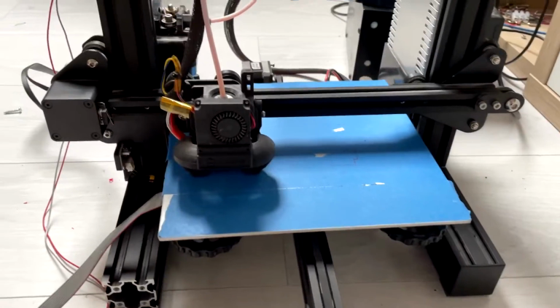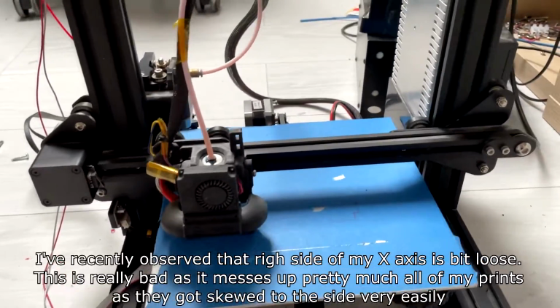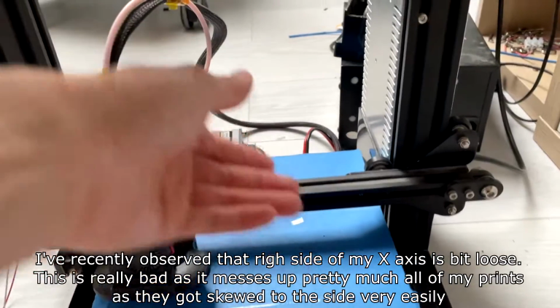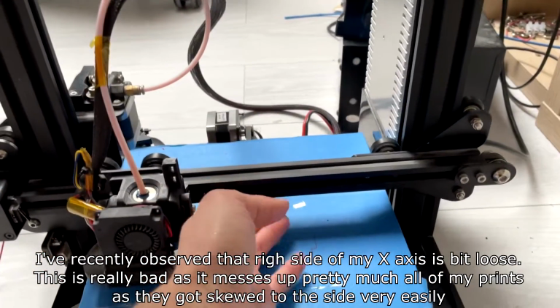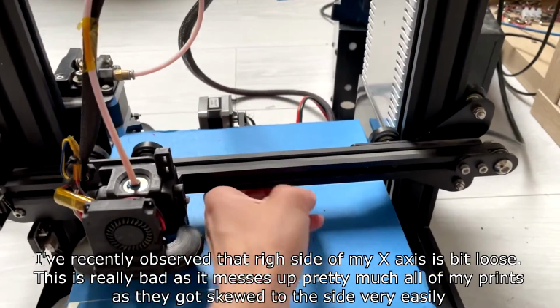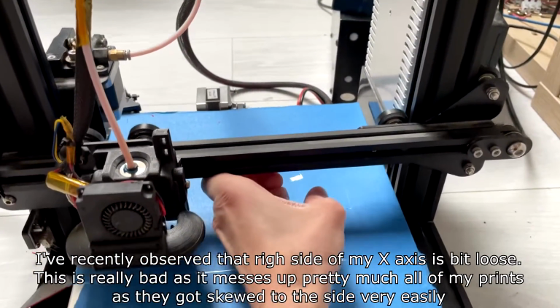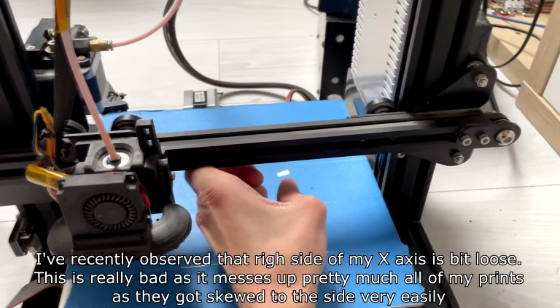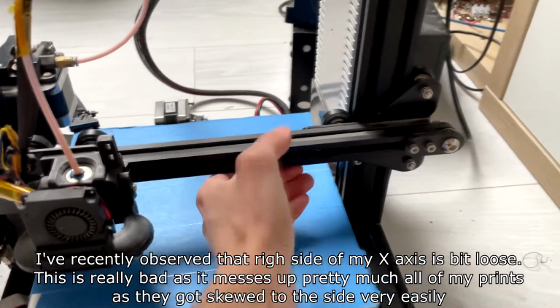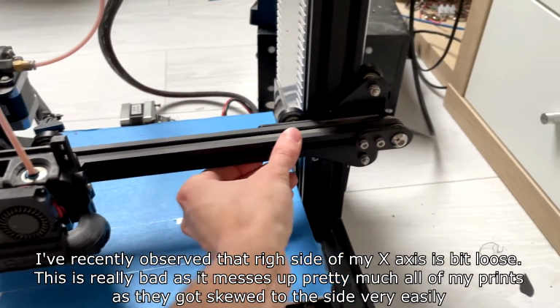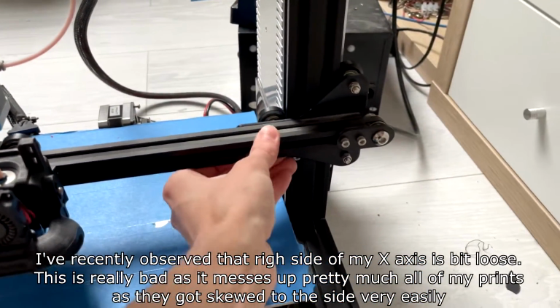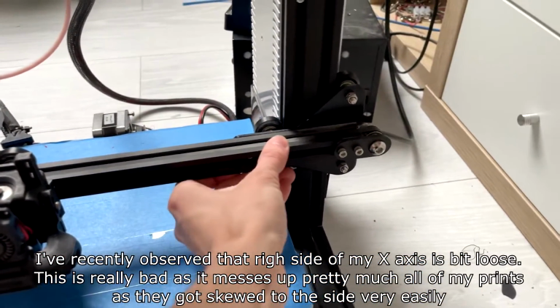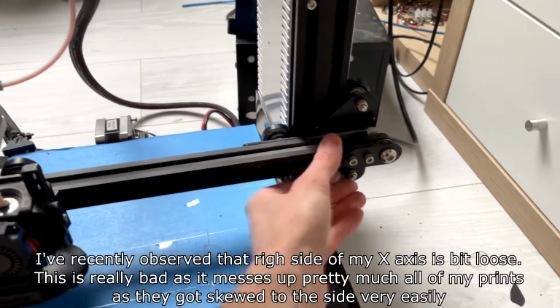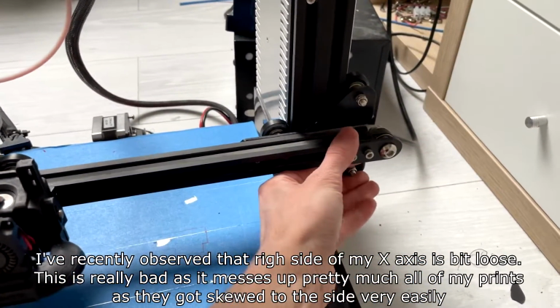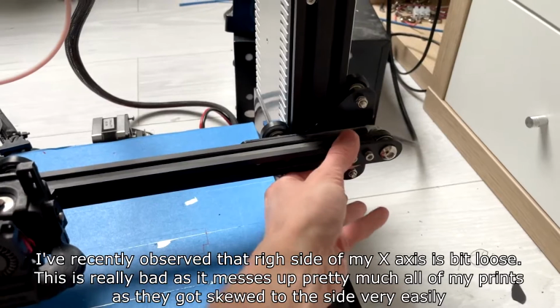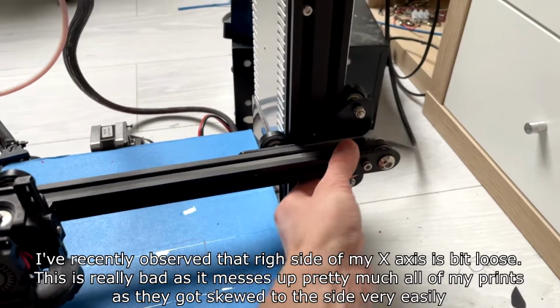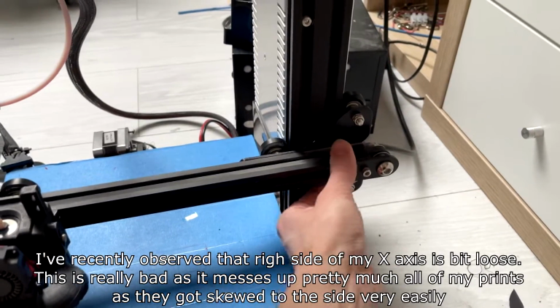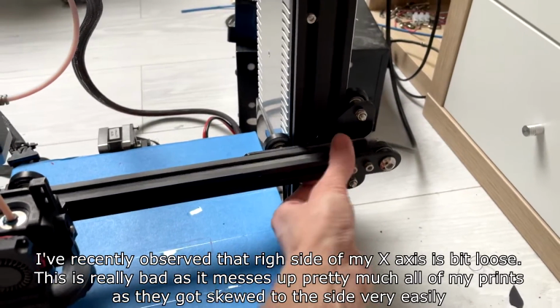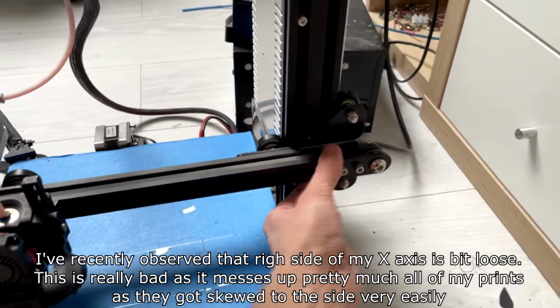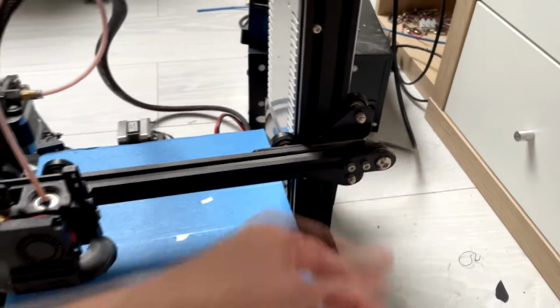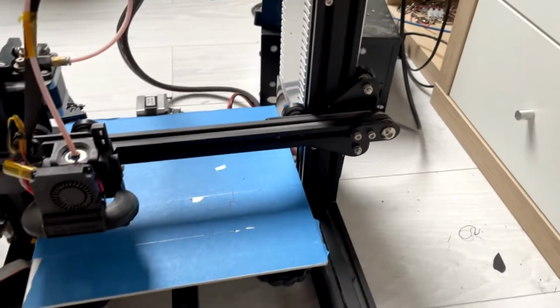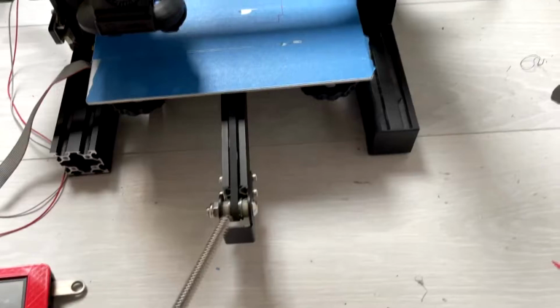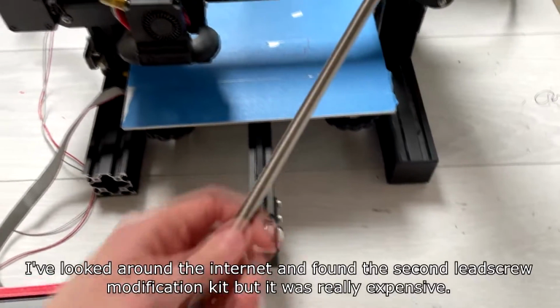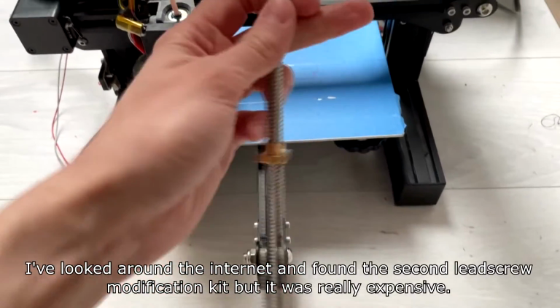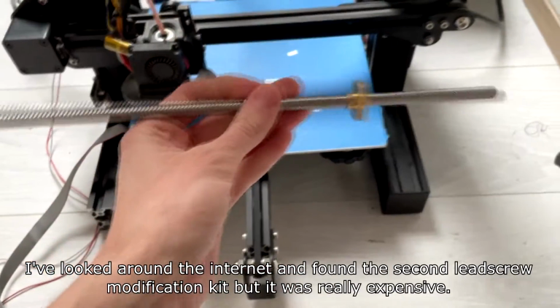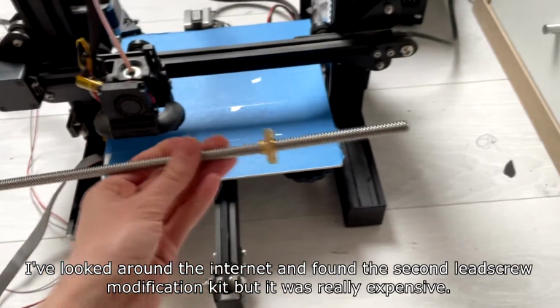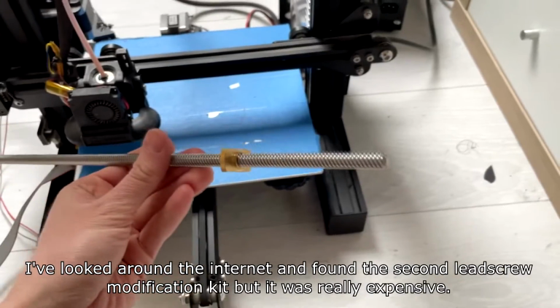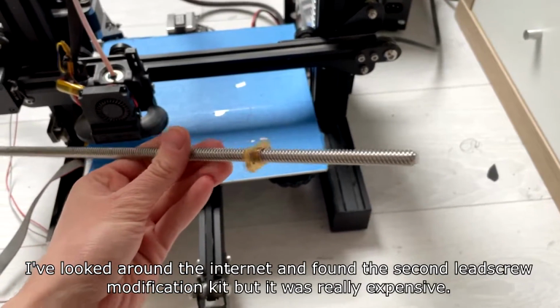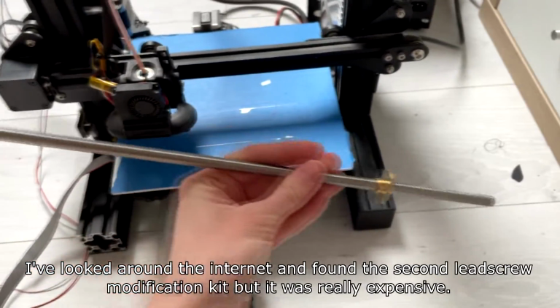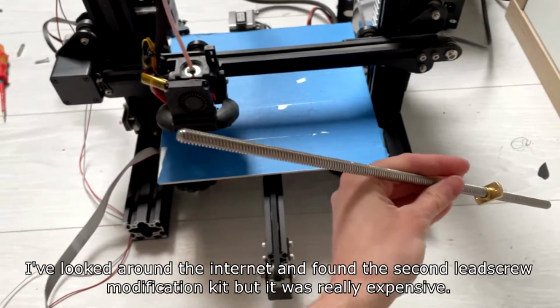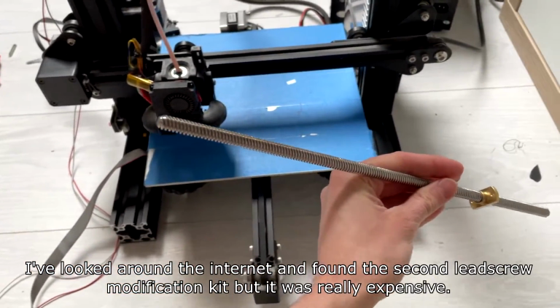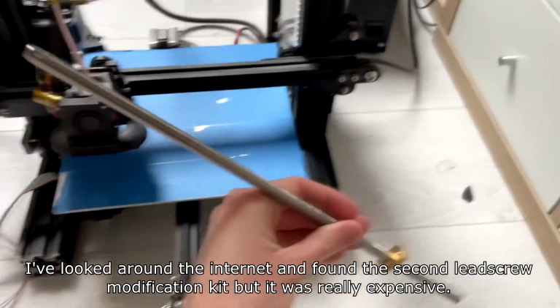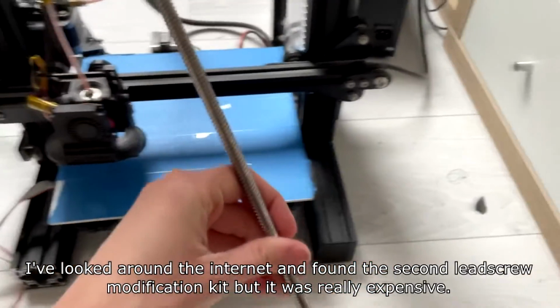I've recently observed that the right side of my Z-axis is a bit loose. This is really bad as it messes up pretty much all of my prints, as they get skewed to the right side very easily. I looked around the internet and found the second leadscrew modification kit, but it was really expensive.